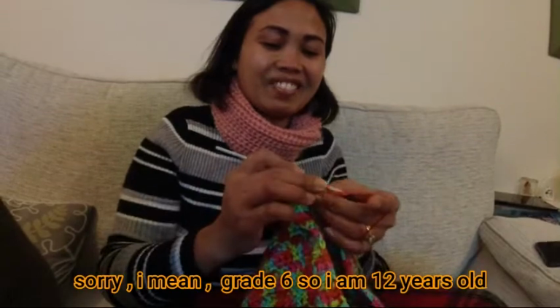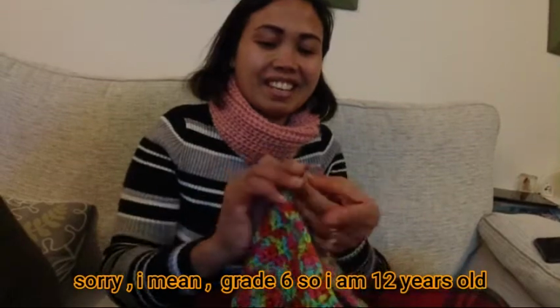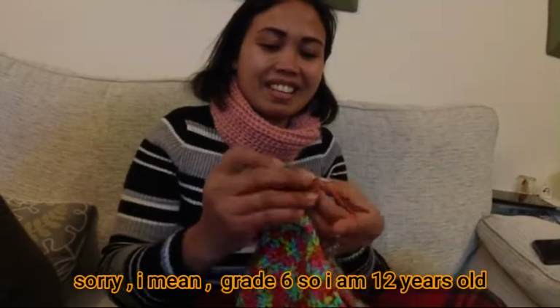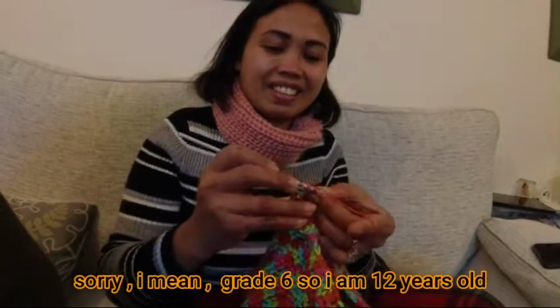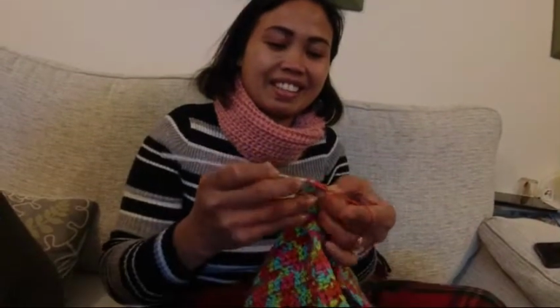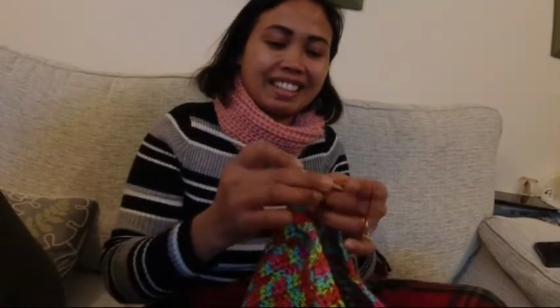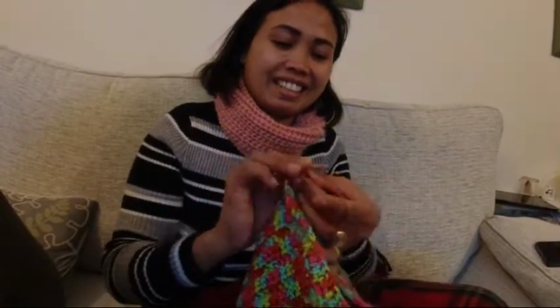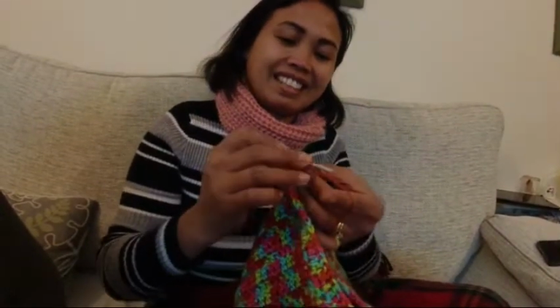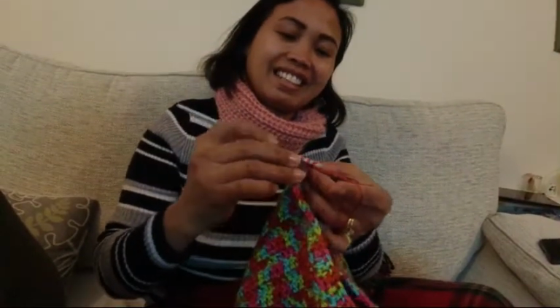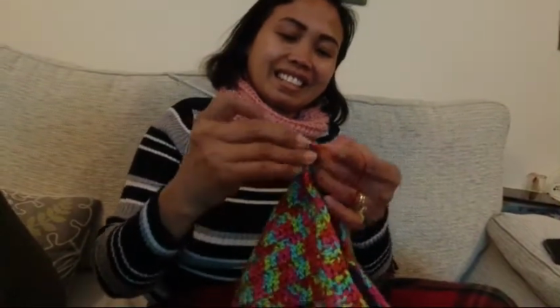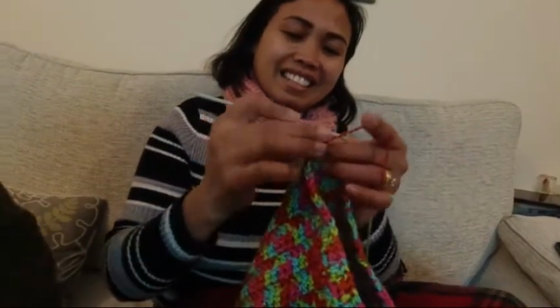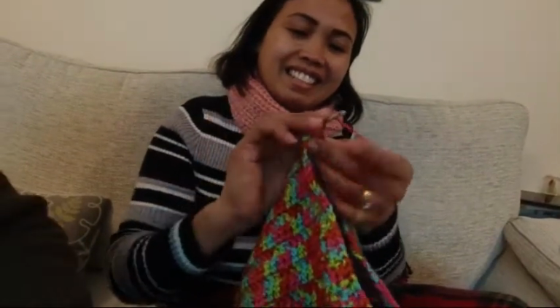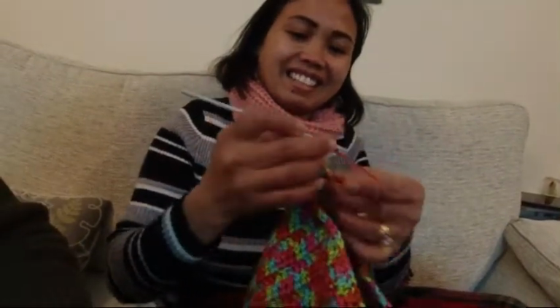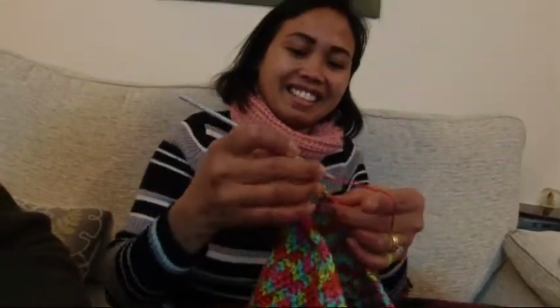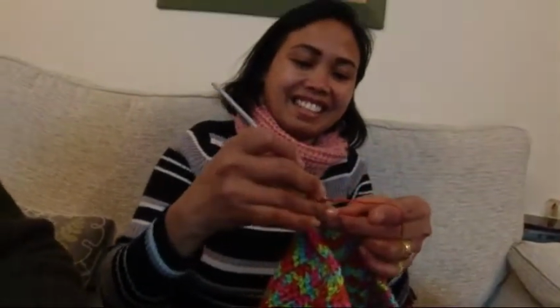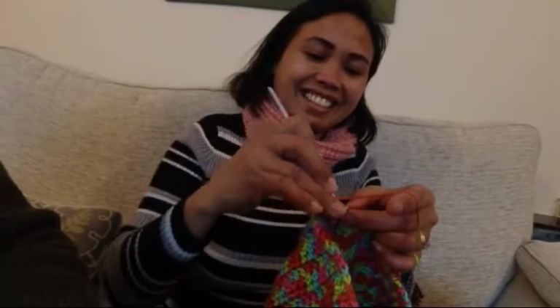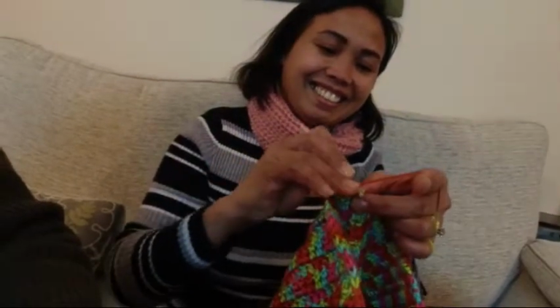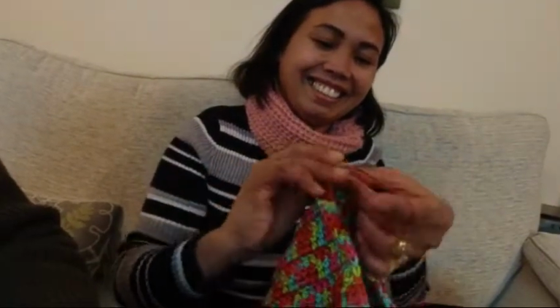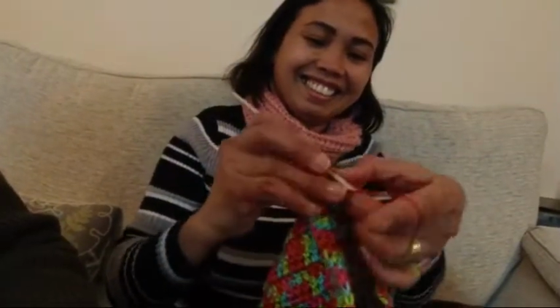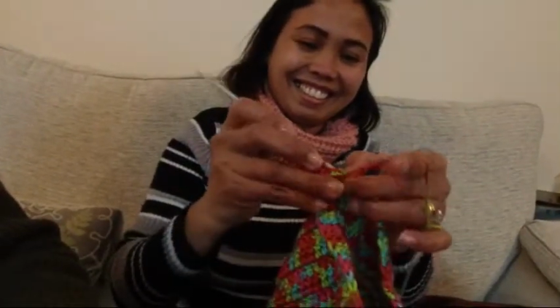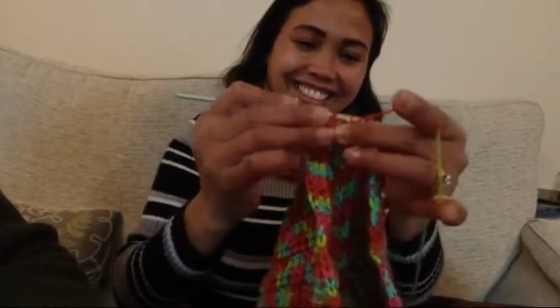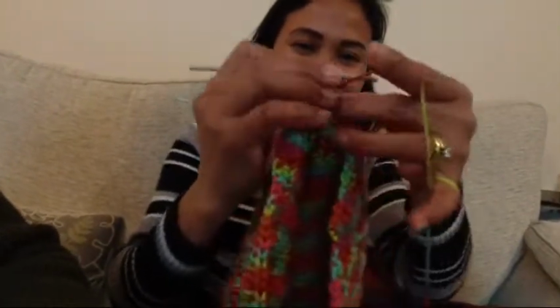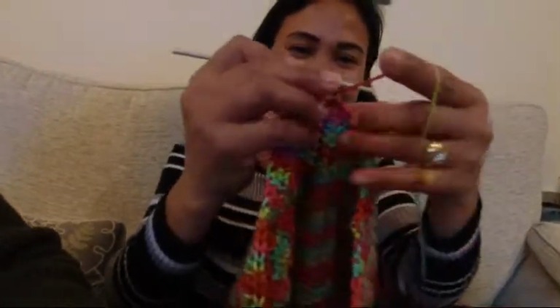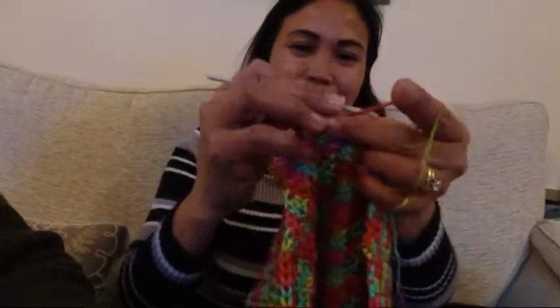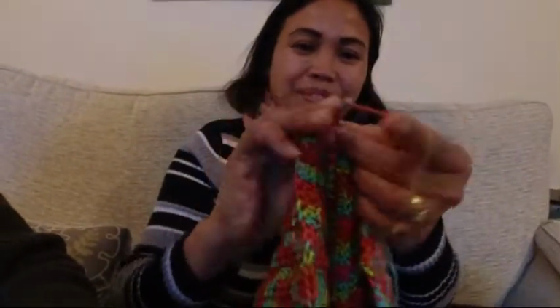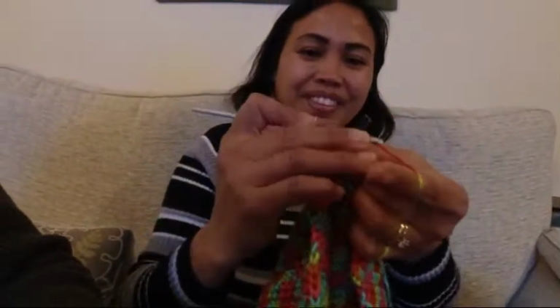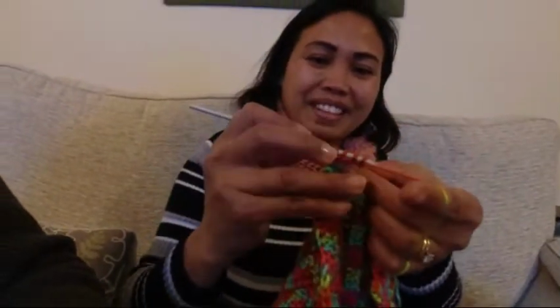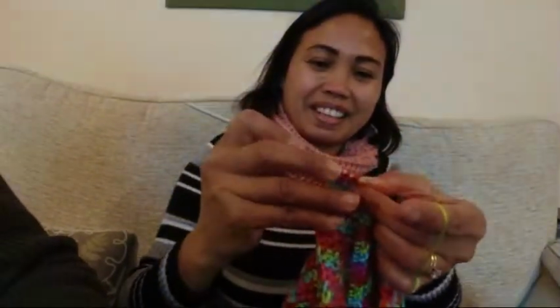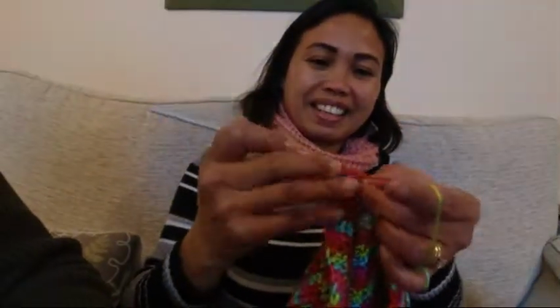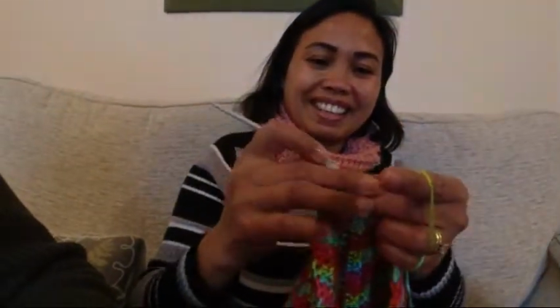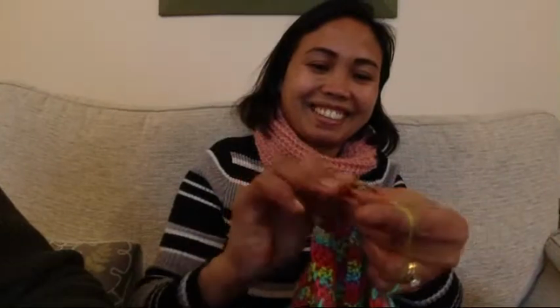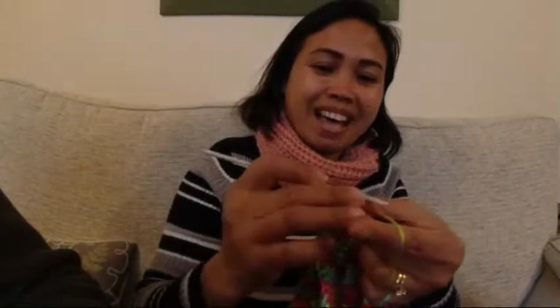Very impressive. So that's it folks. Catch you later. Bye for now. Bye bye. Bye.